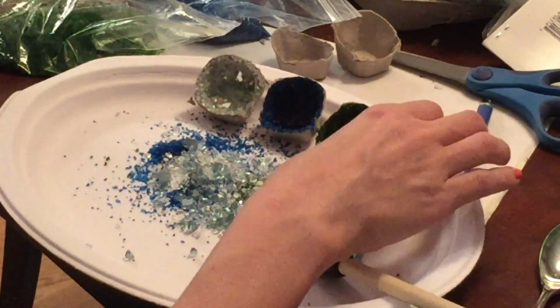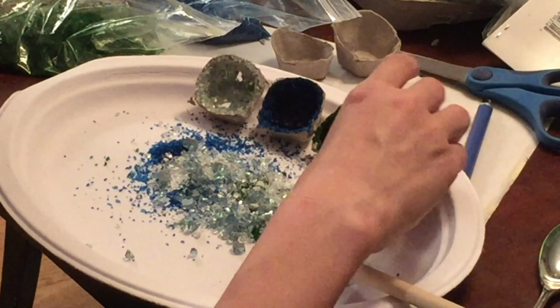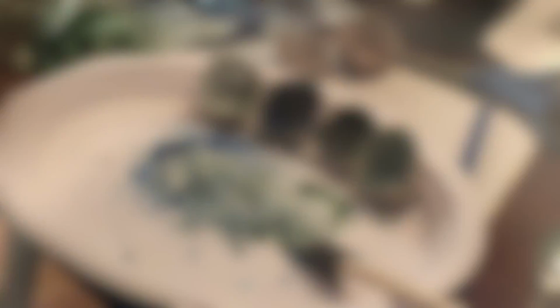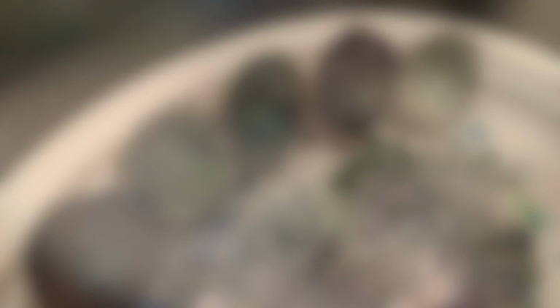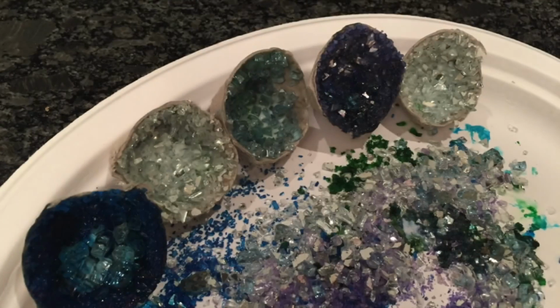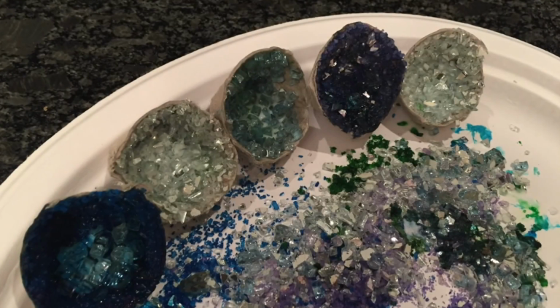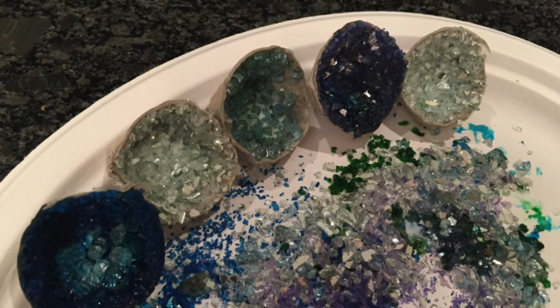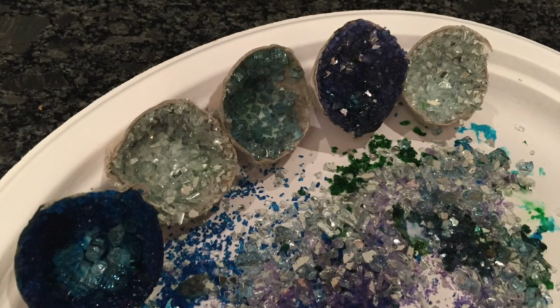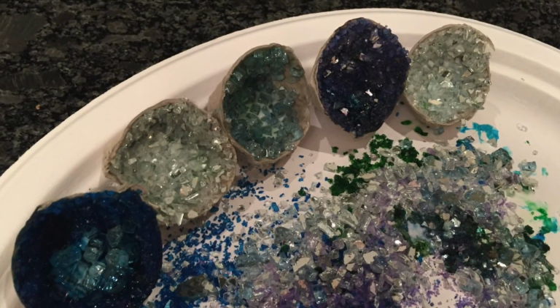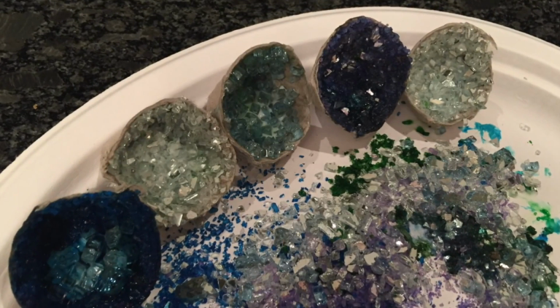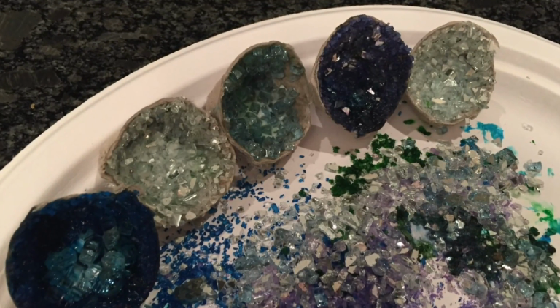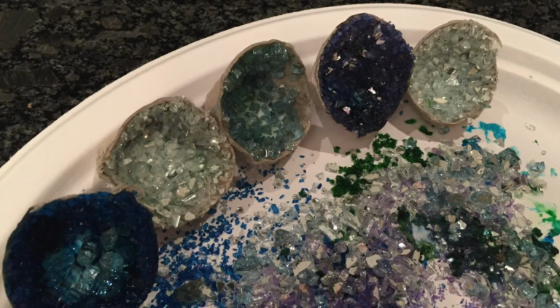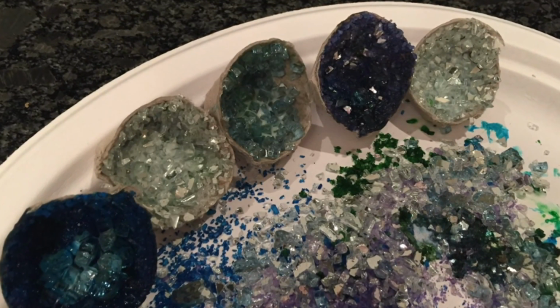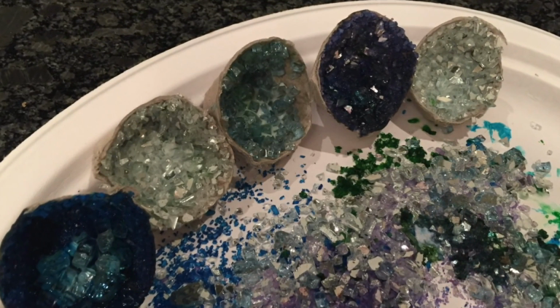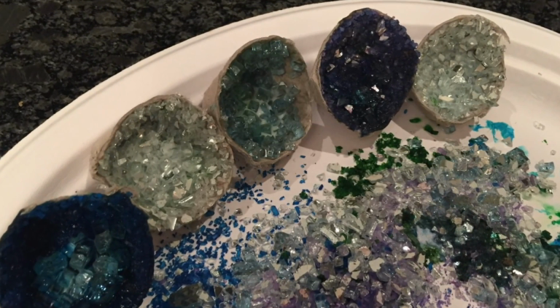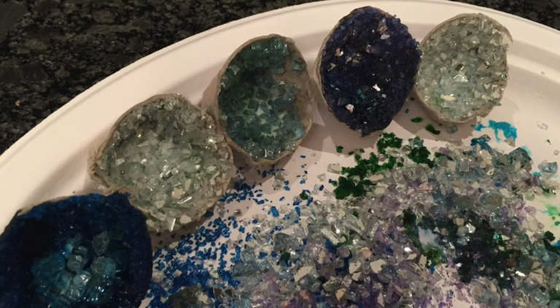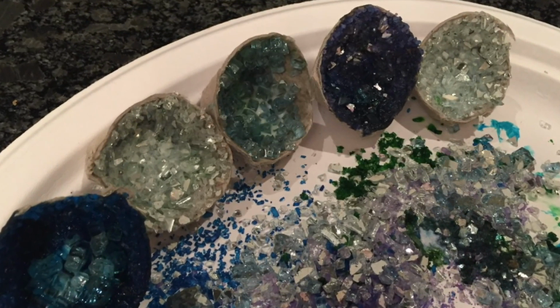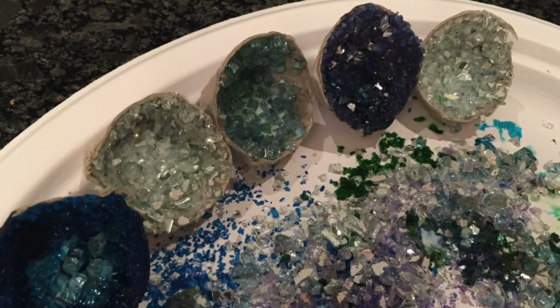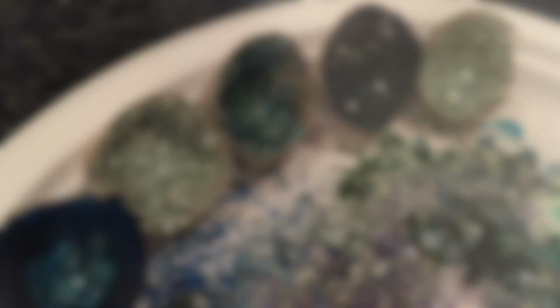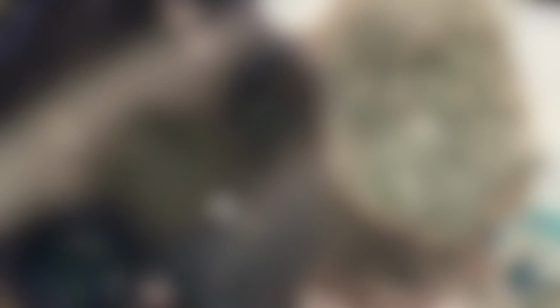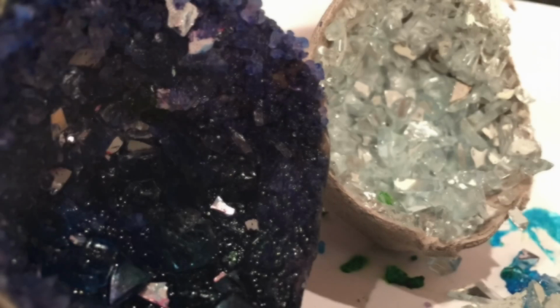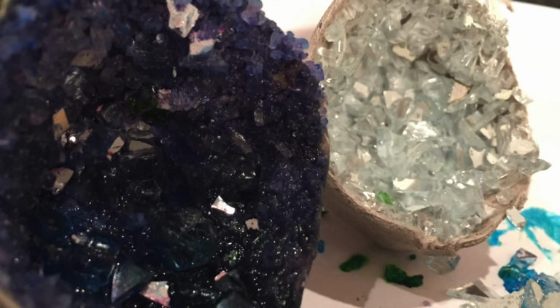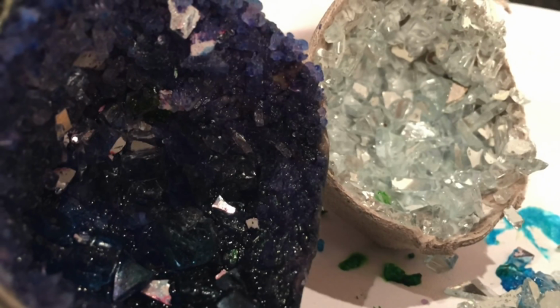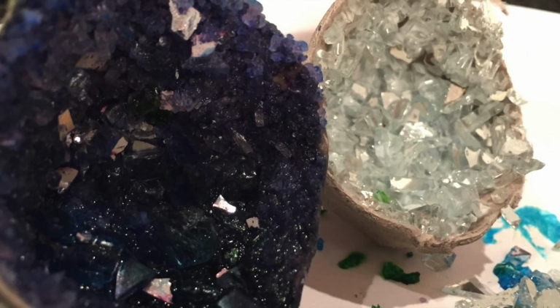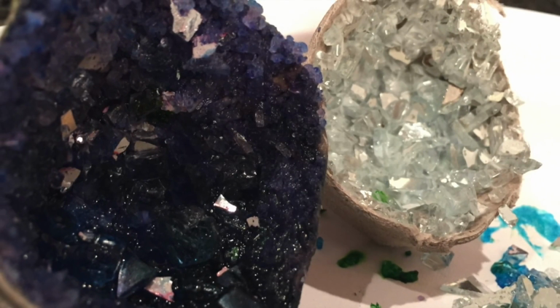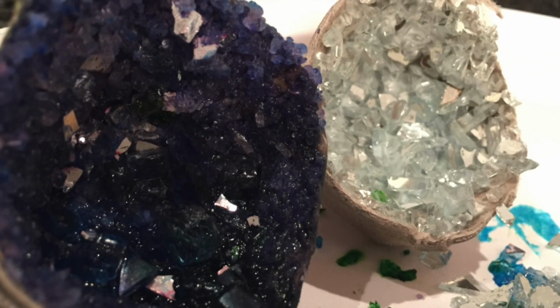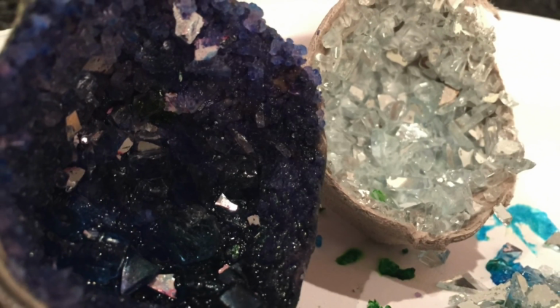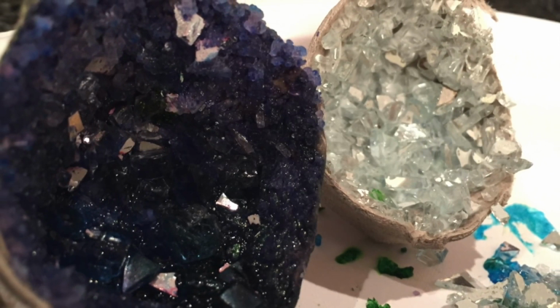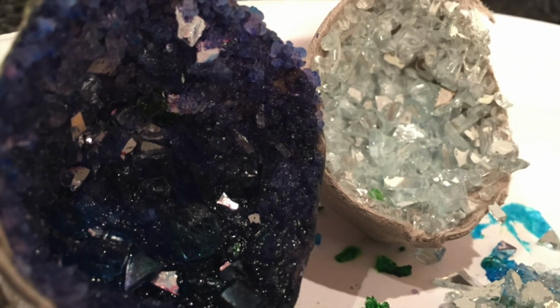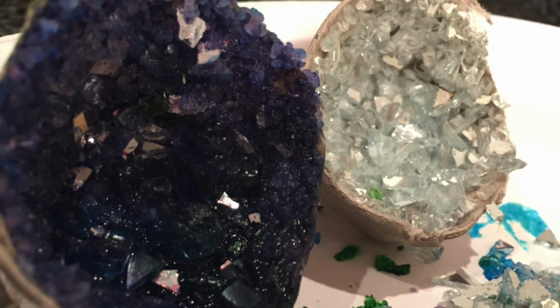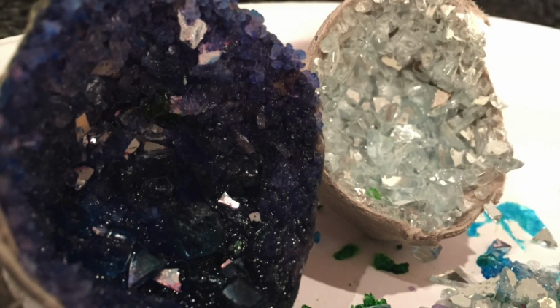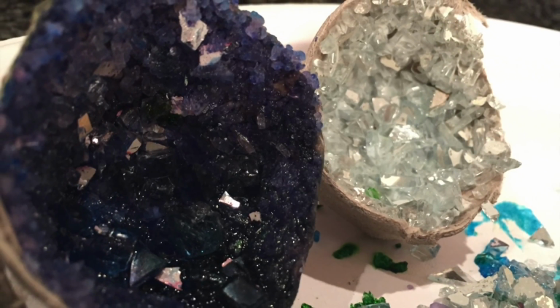I liked these much better, and who knows — I may even need to pass these off to the Easter bunny as a little extra treat for the Easter egg hunt.